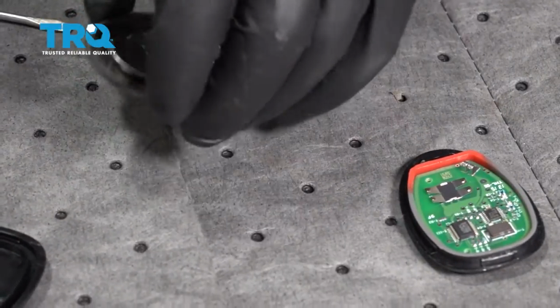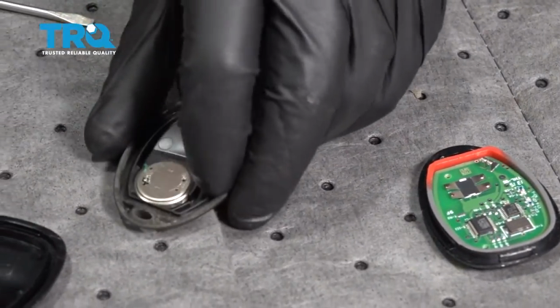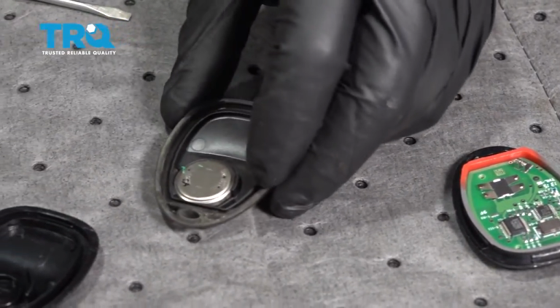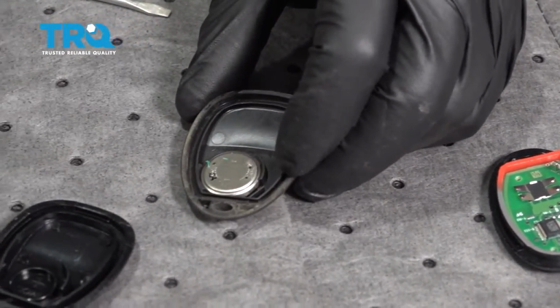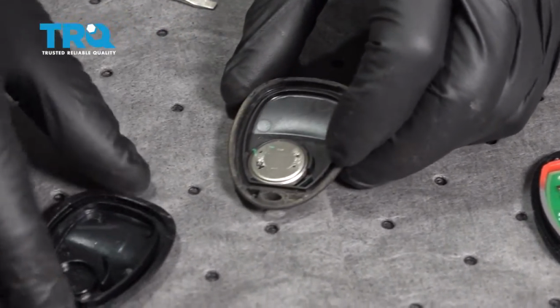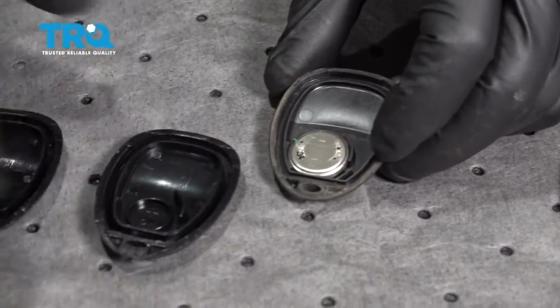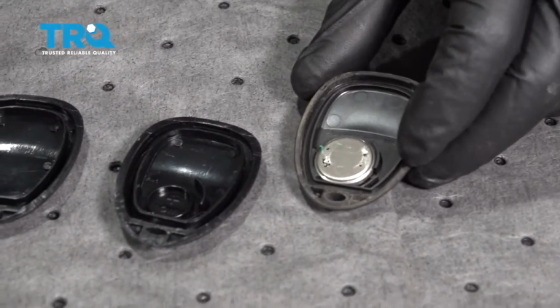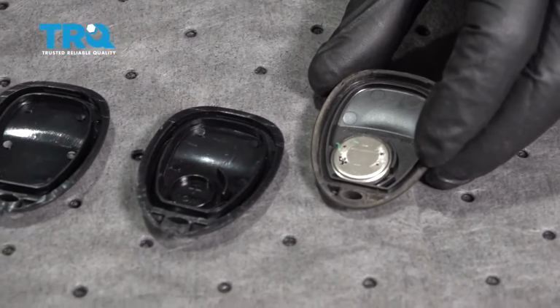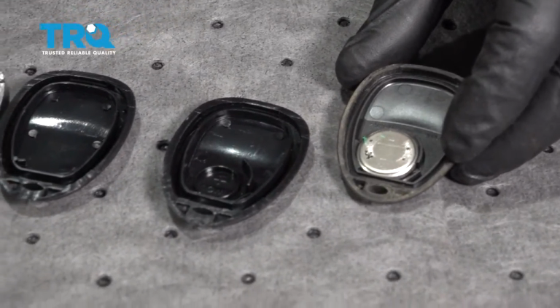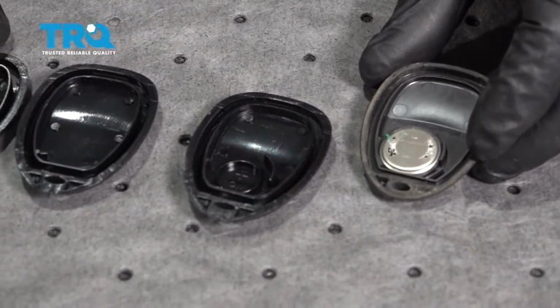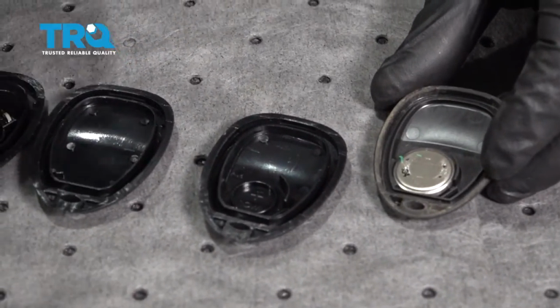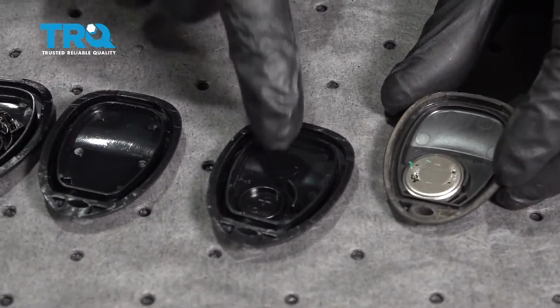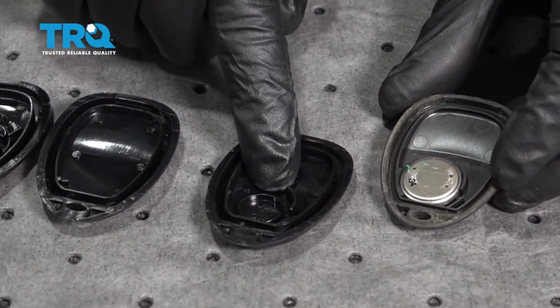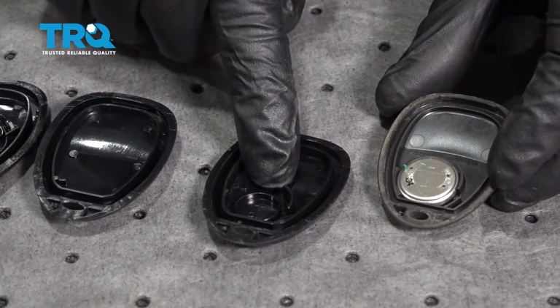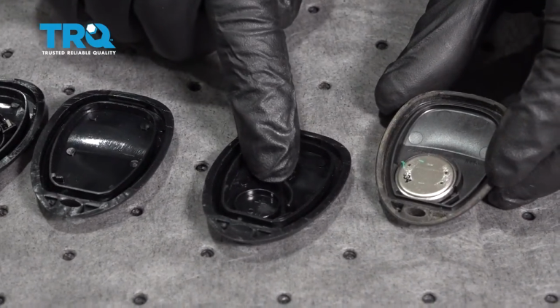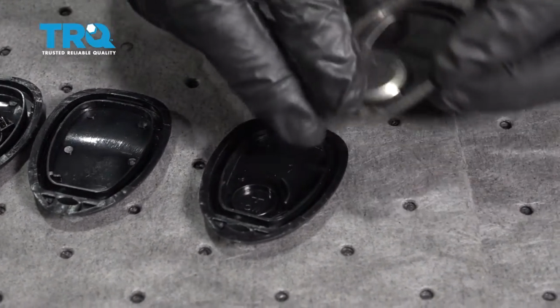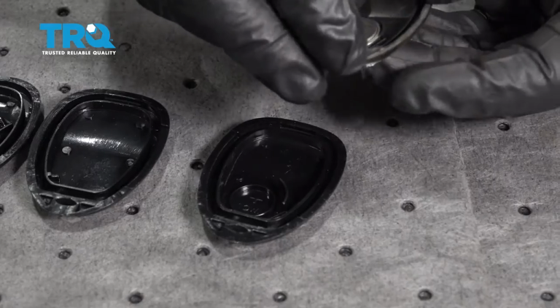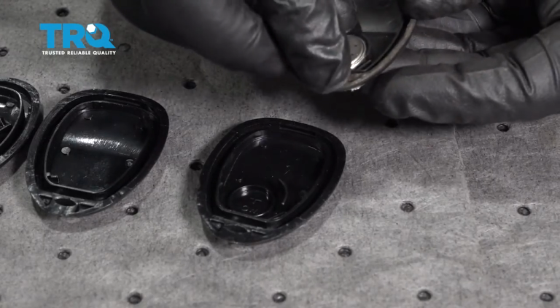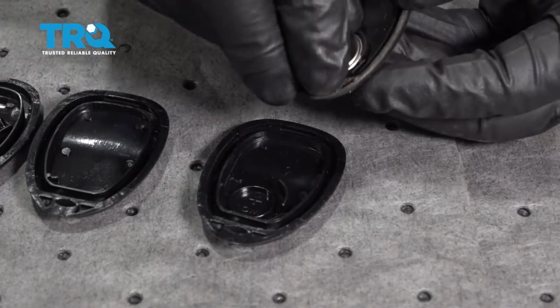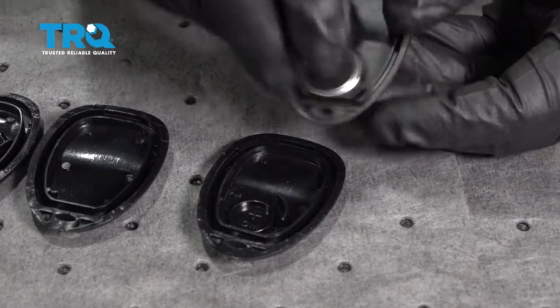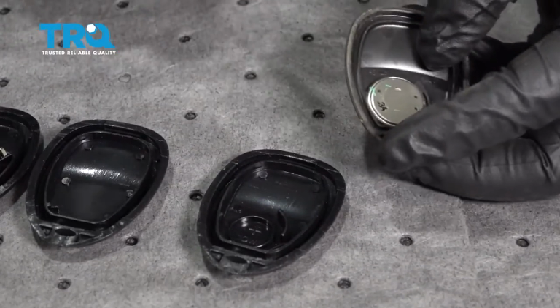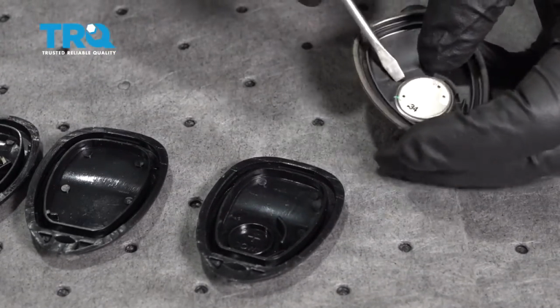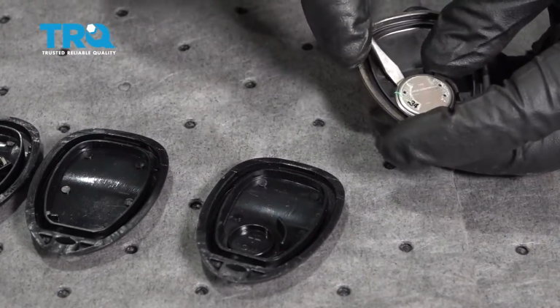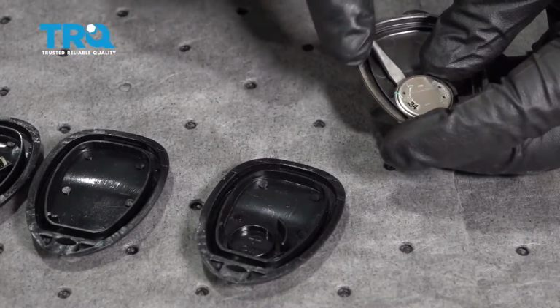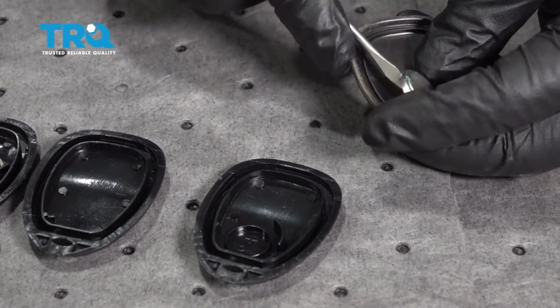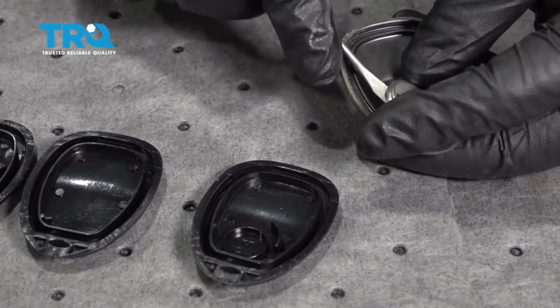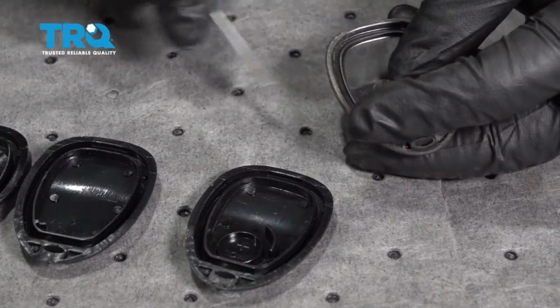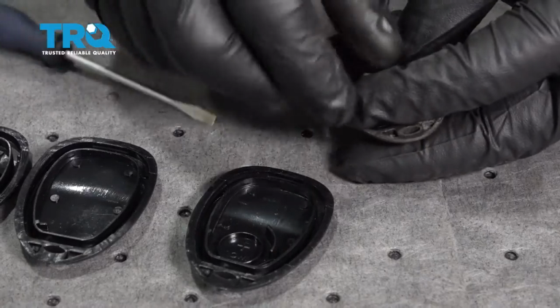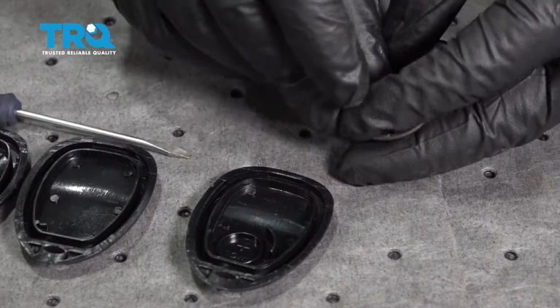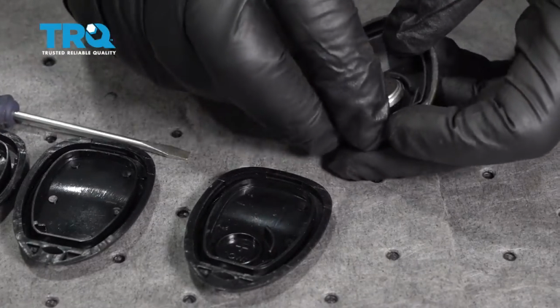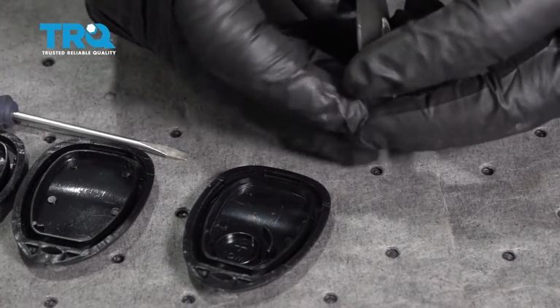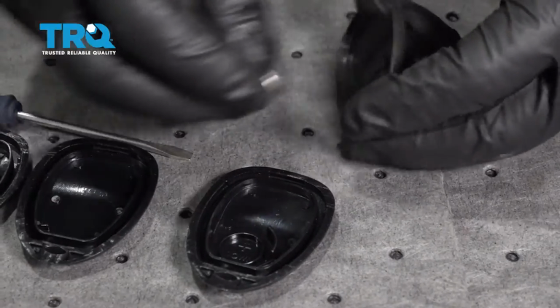Now you want to identify which battery tray you're going to need. This one here looks like it's going to be the correct one for us. Go ahead and pop that battery out. If you need a battery, now's a good time to replace it — ours is working fine.